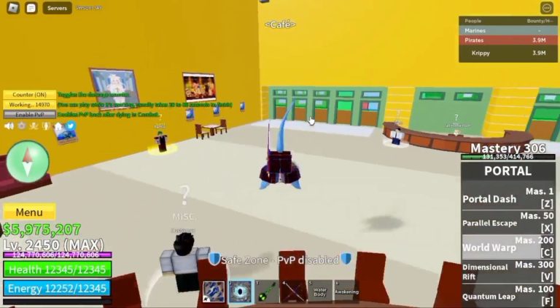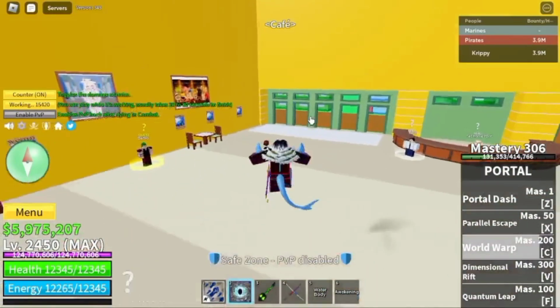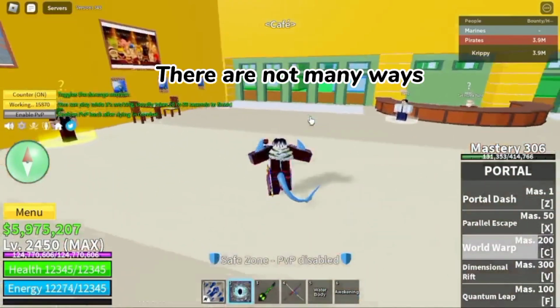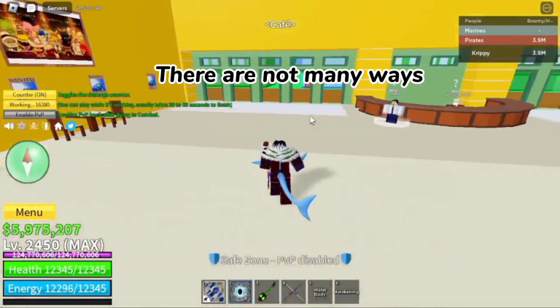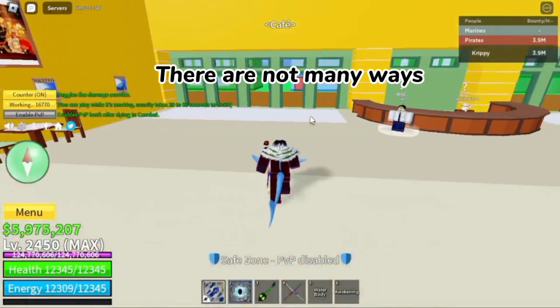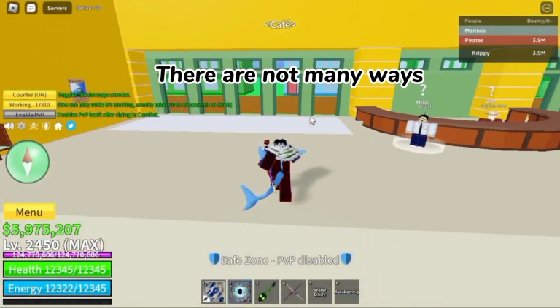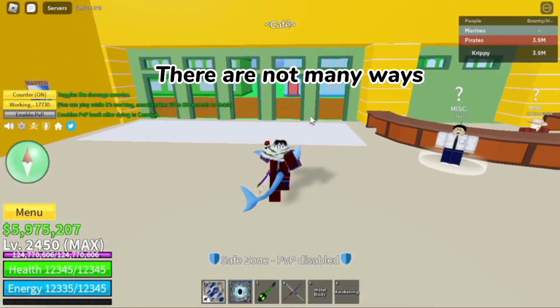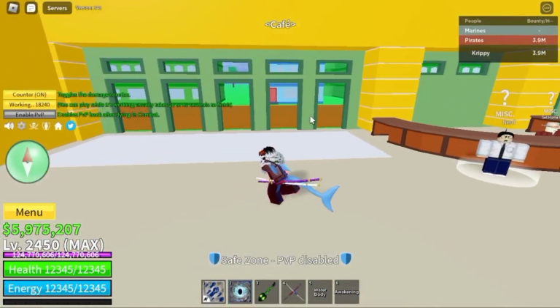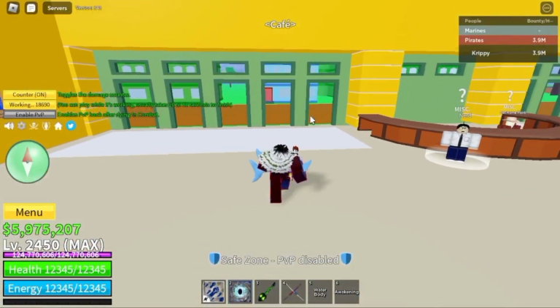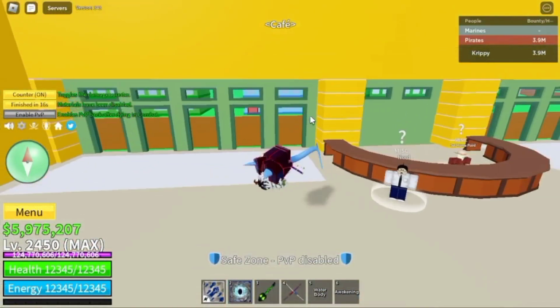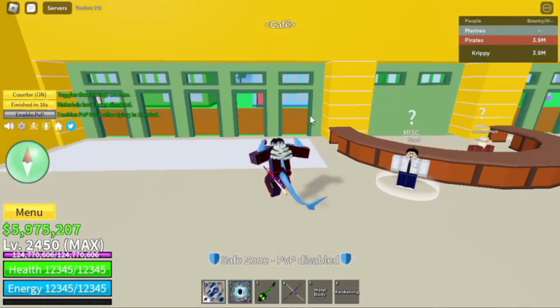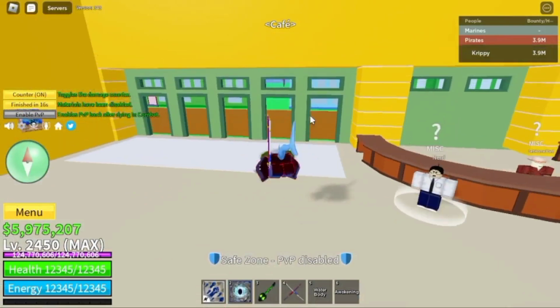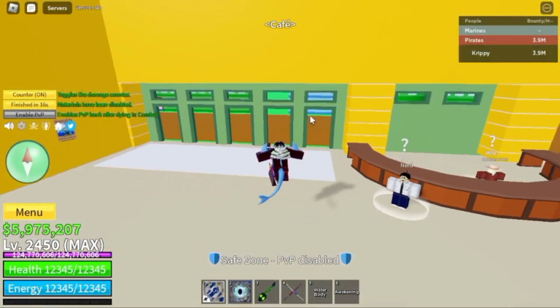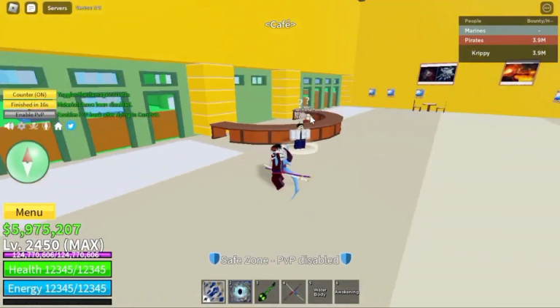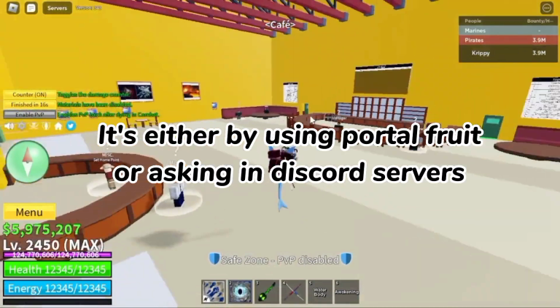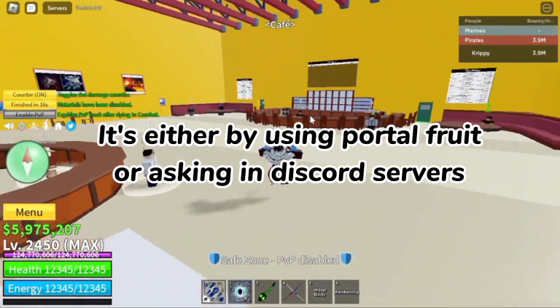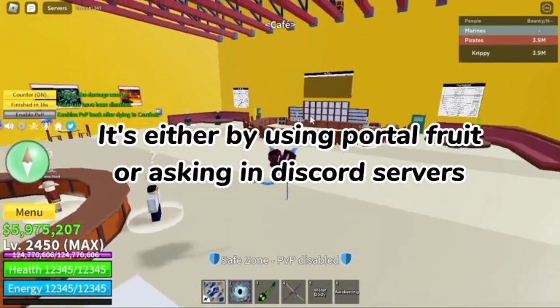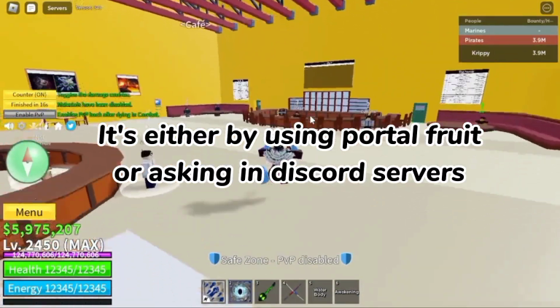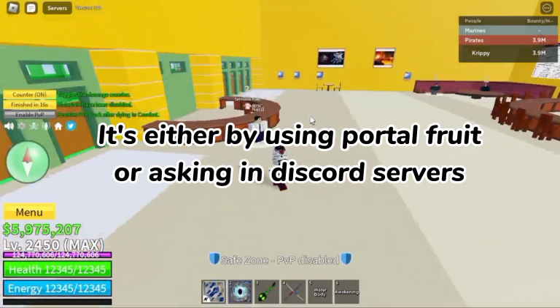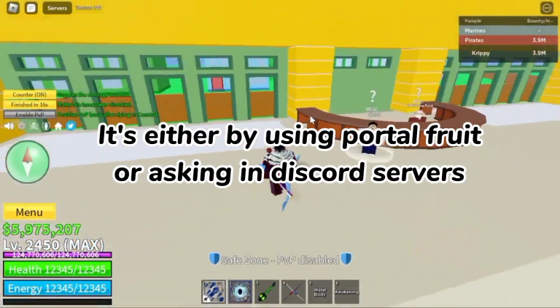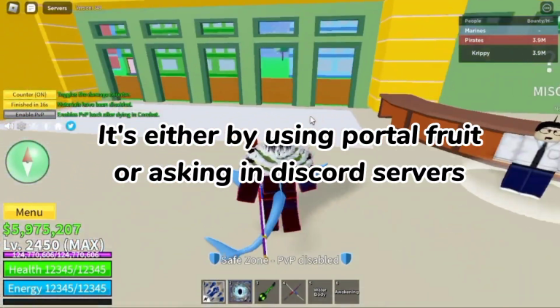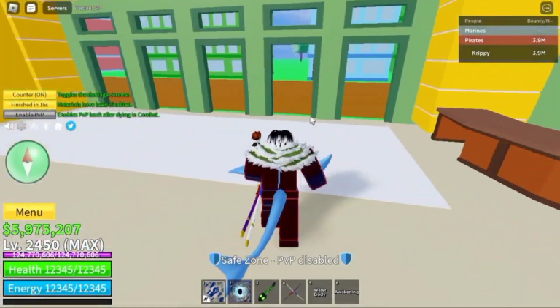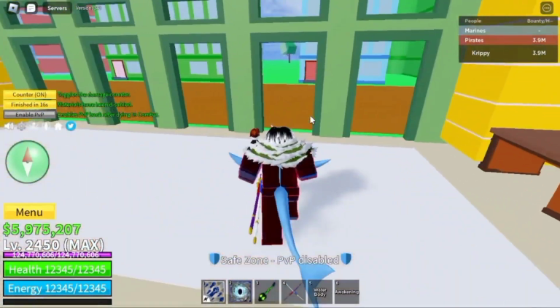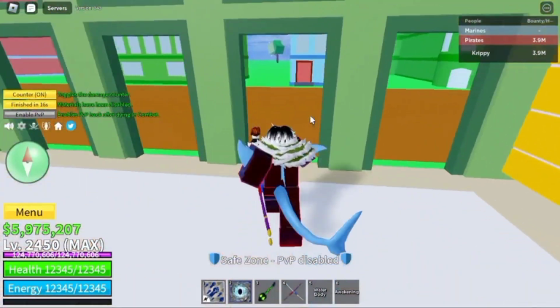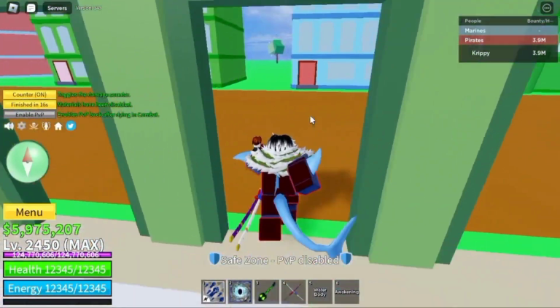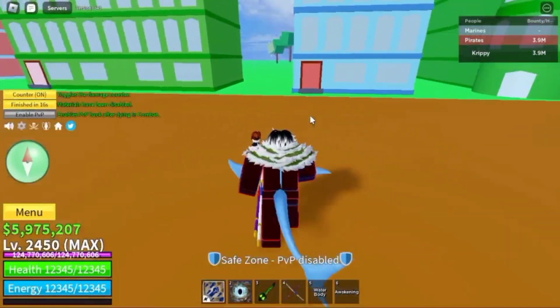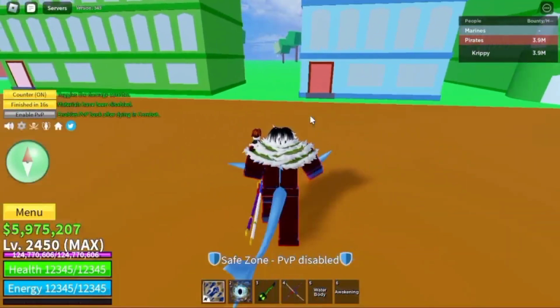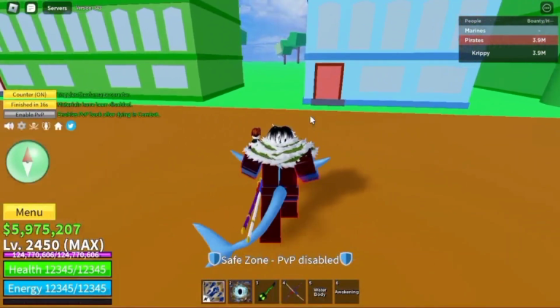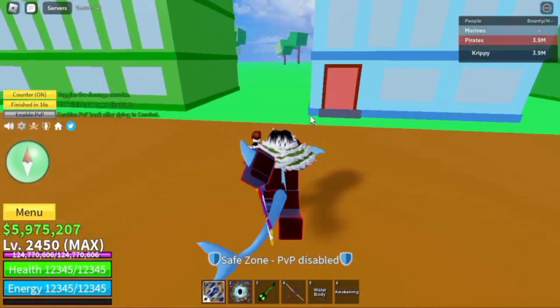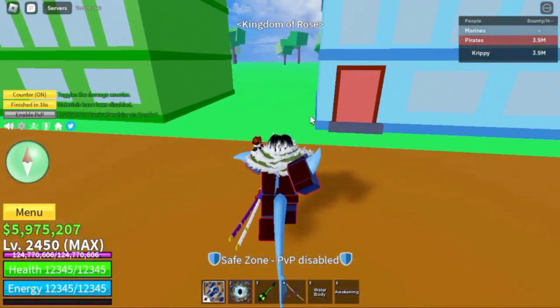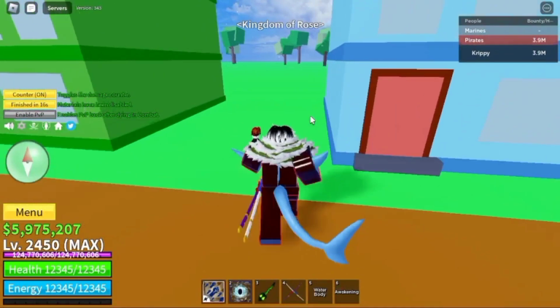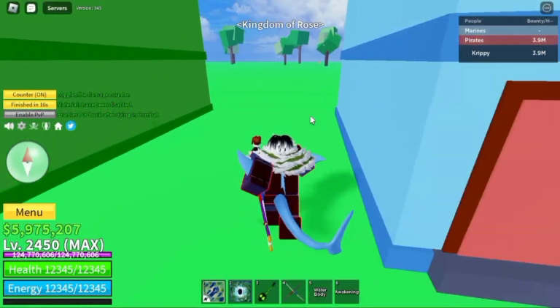There are not many ways for getting the hockey colors. It's either by using portal fruit or asking in Discord servers. I will show you how.